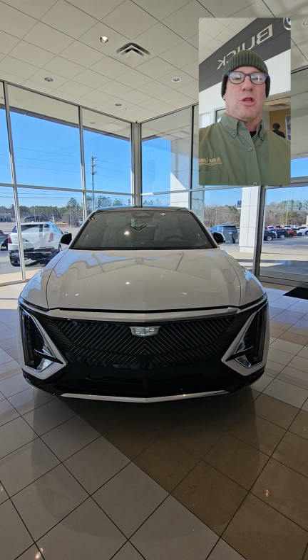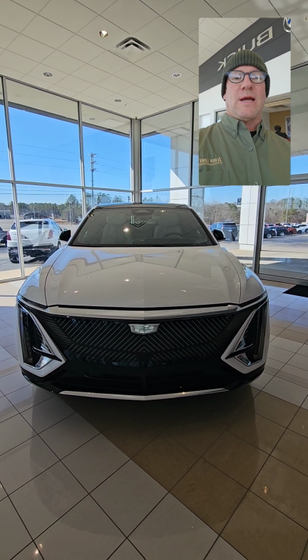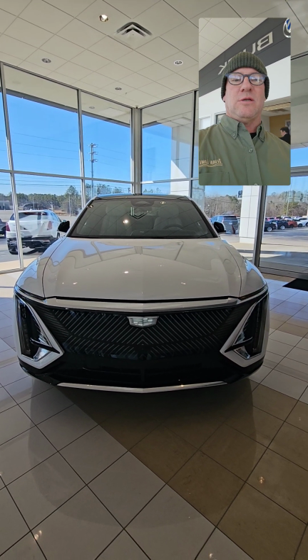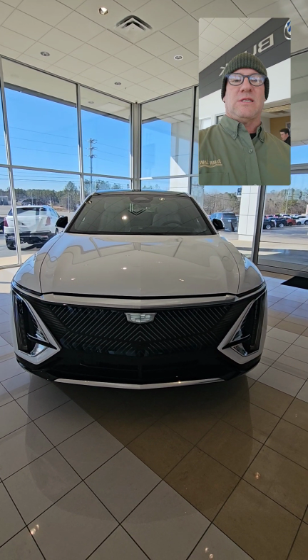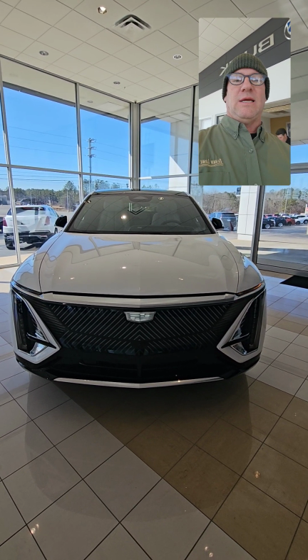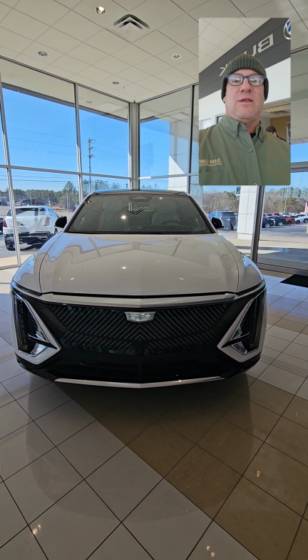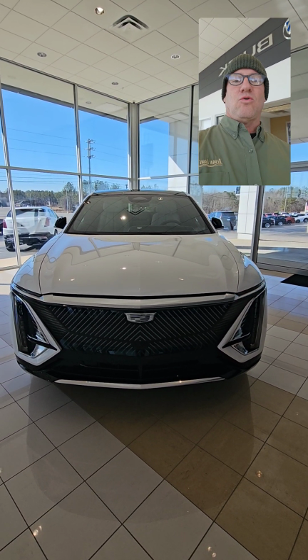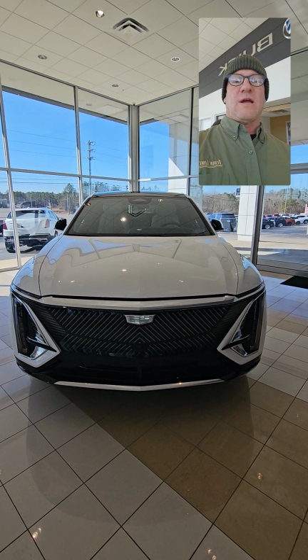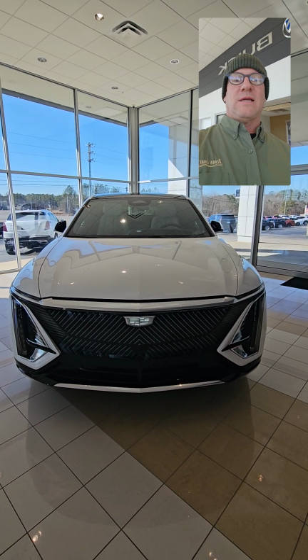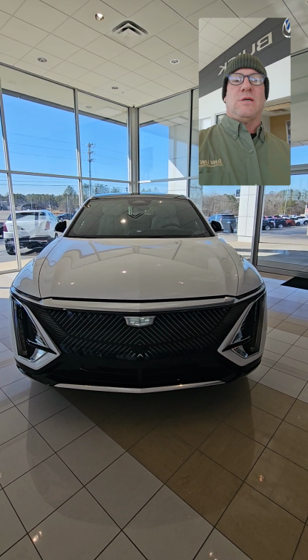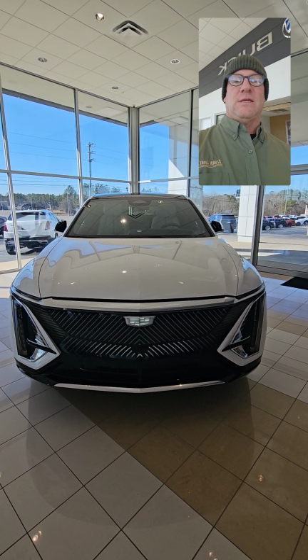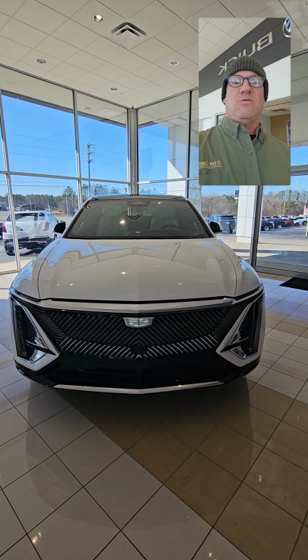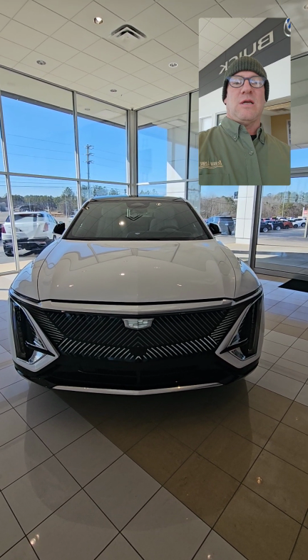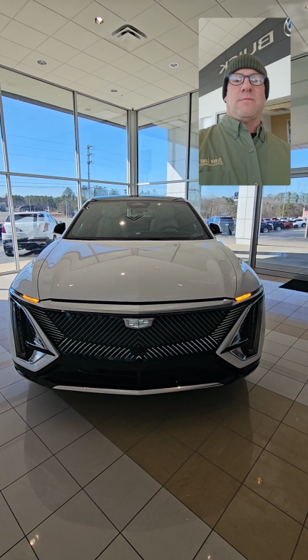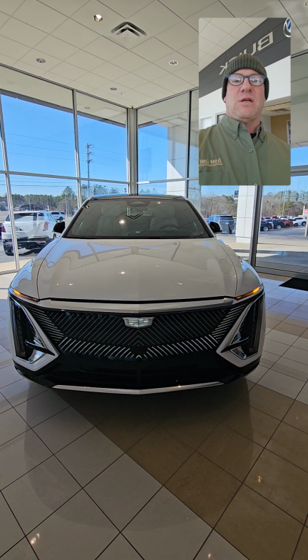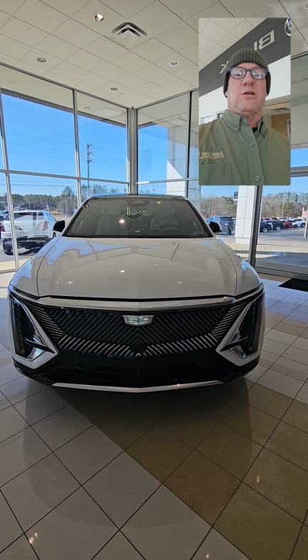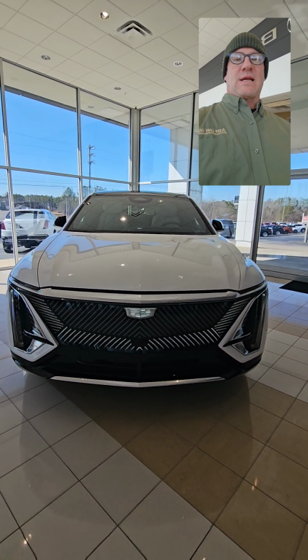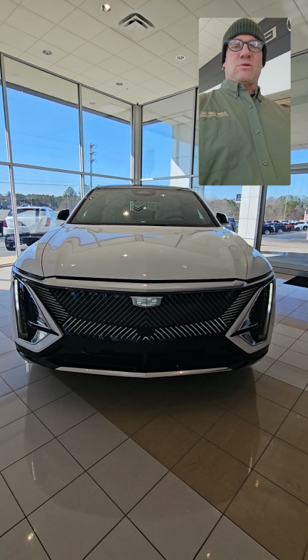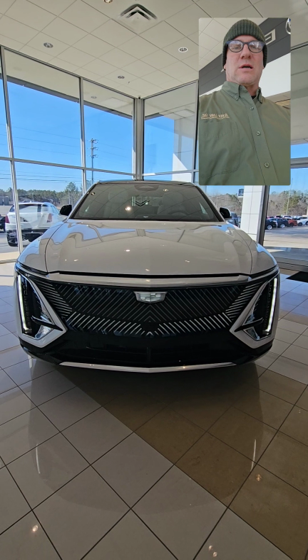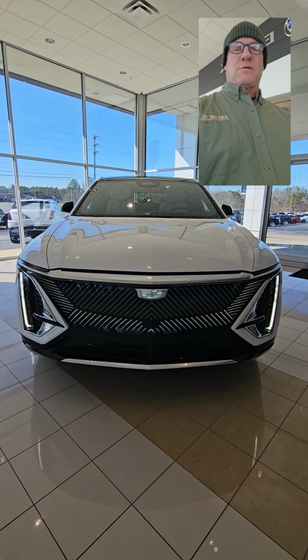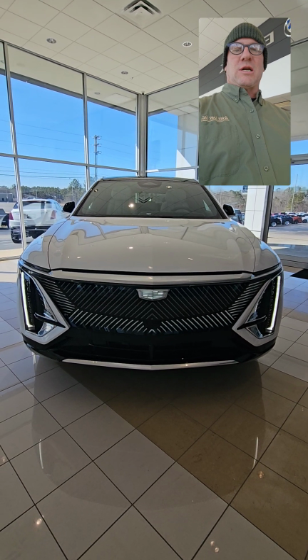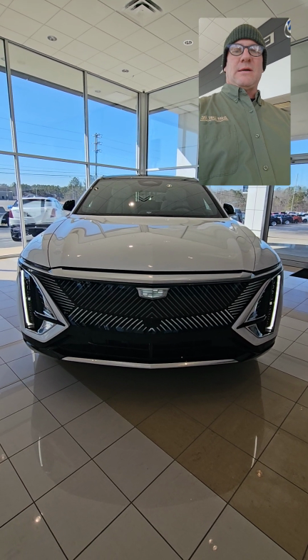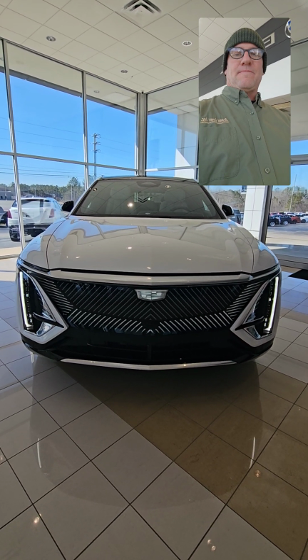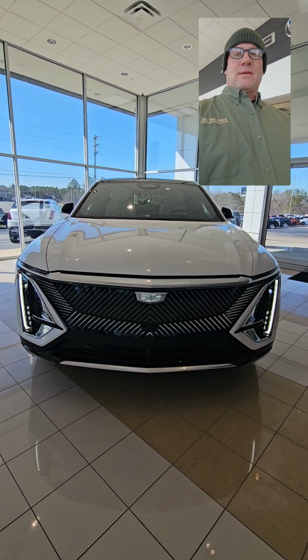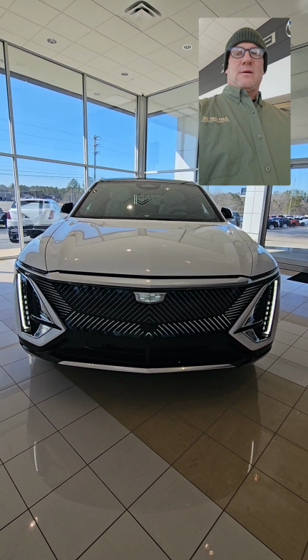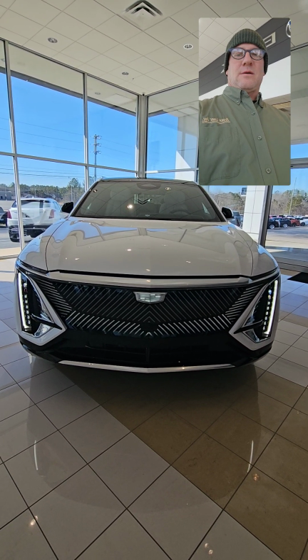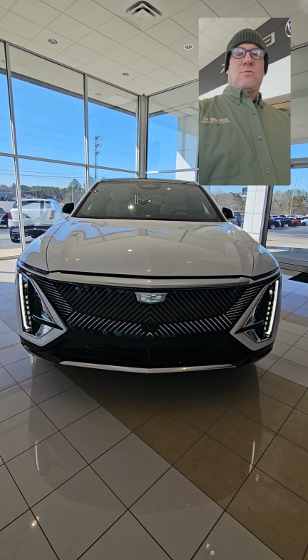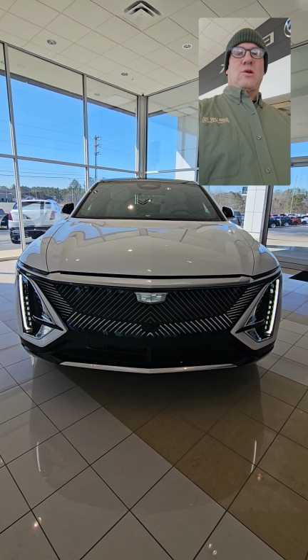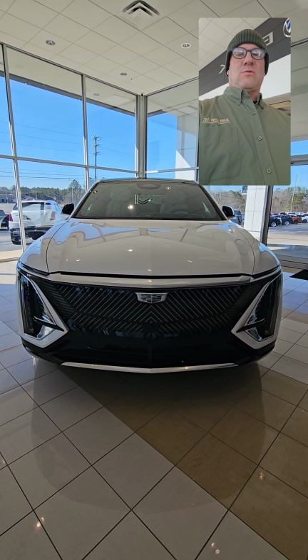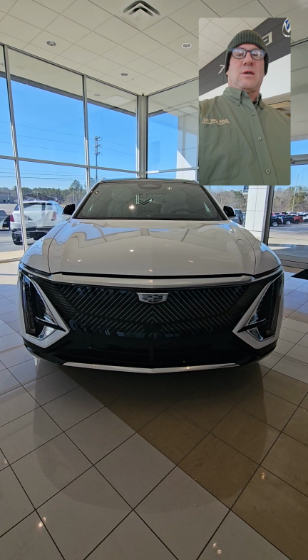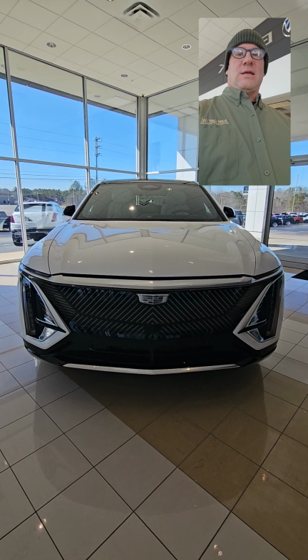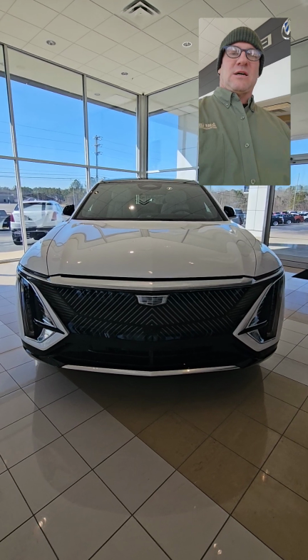I'm going to unlock it right now so you can see the choreographed light sequence when you hit the unlock button. It's very dramatic. I wish it was darker out so you could appreciate it. Really, really neat stuff.